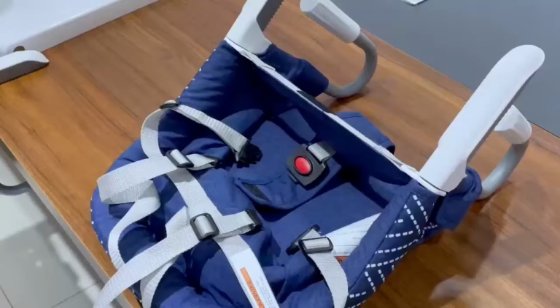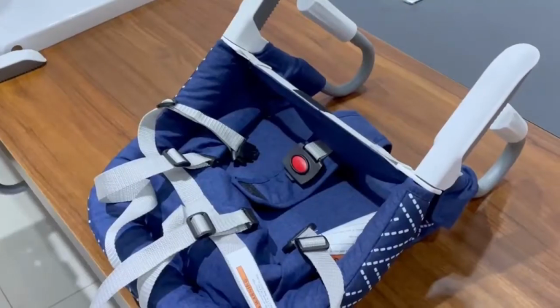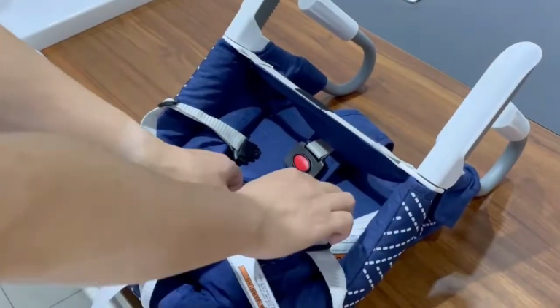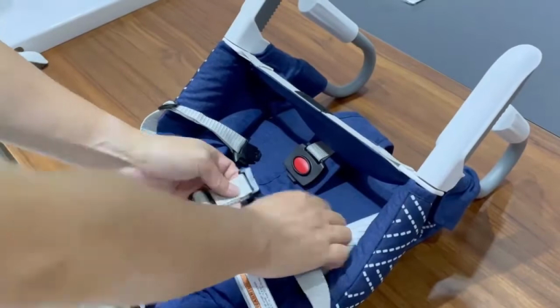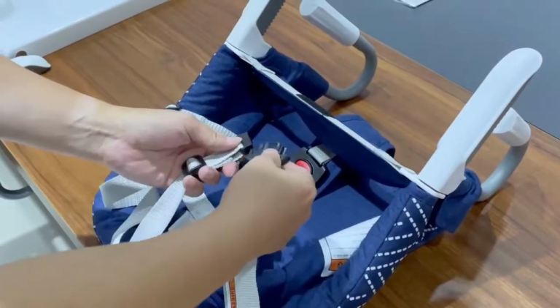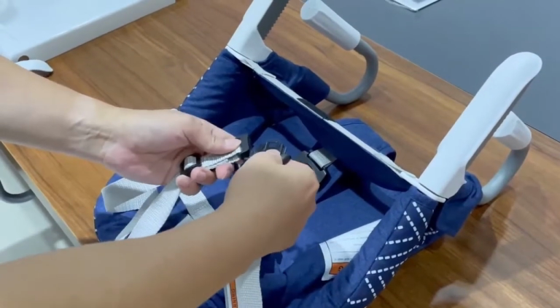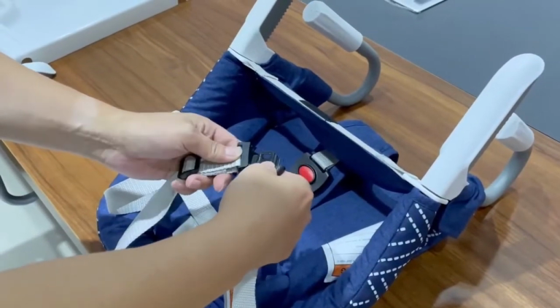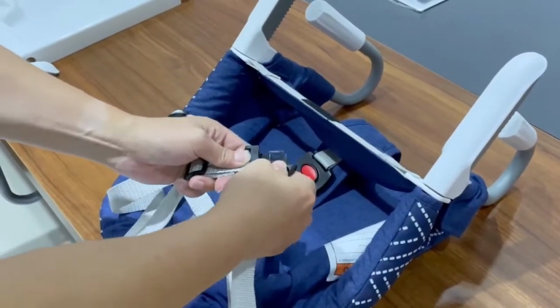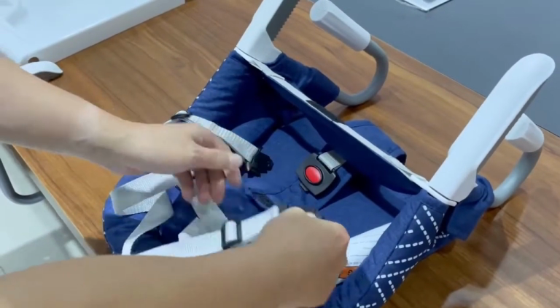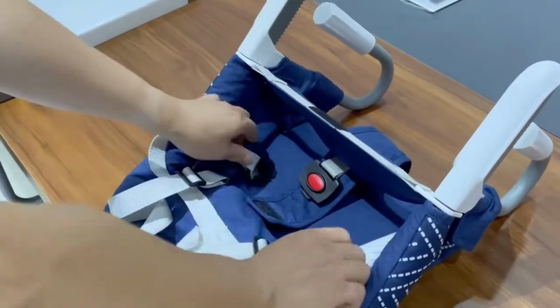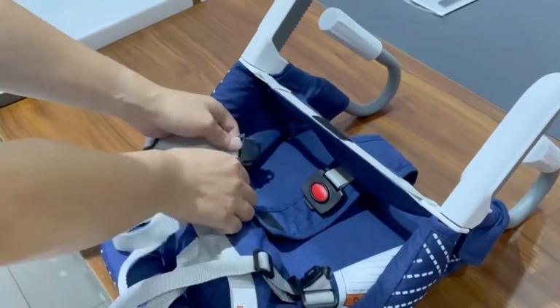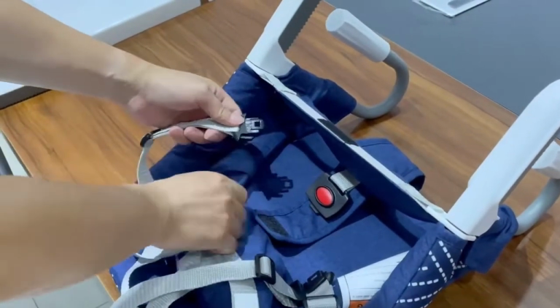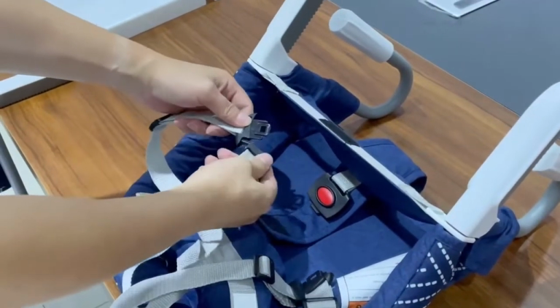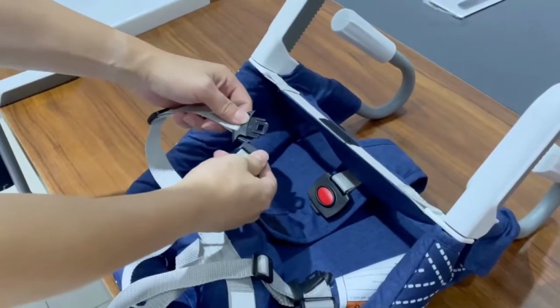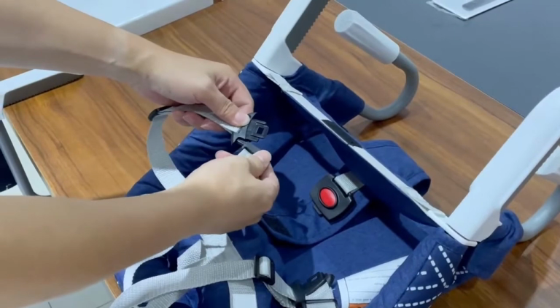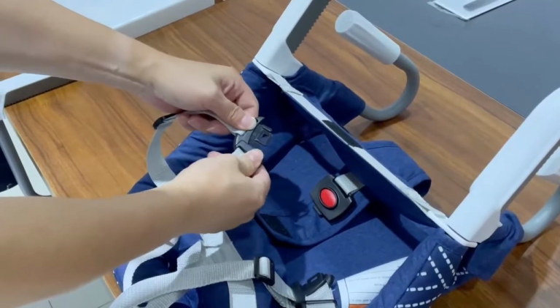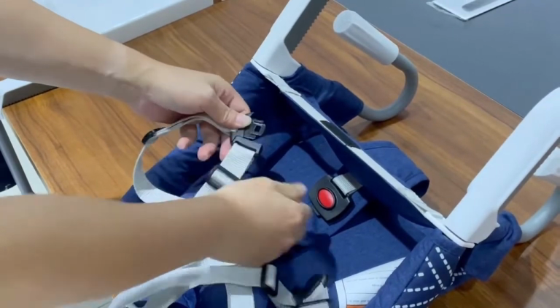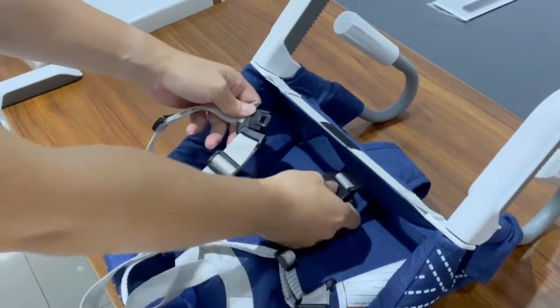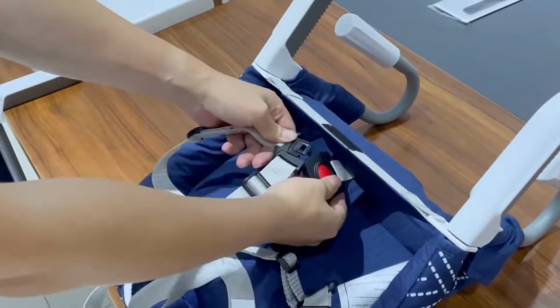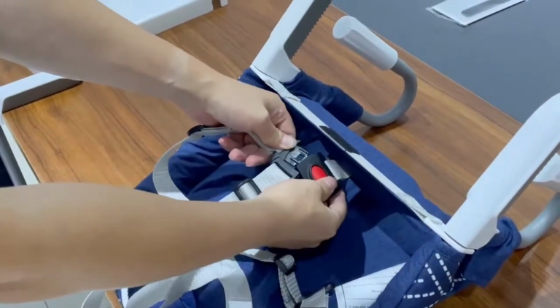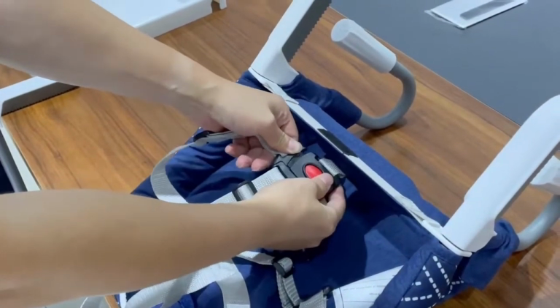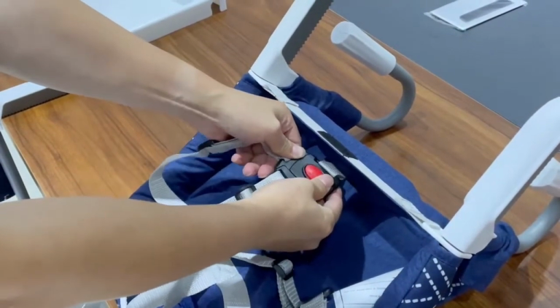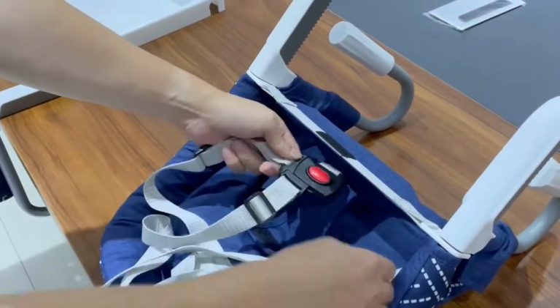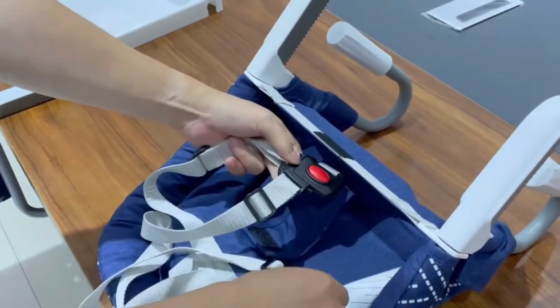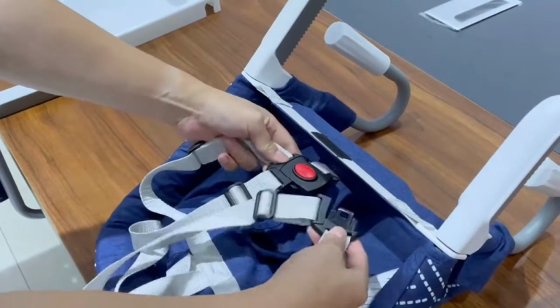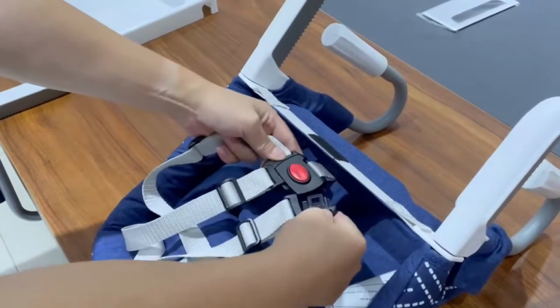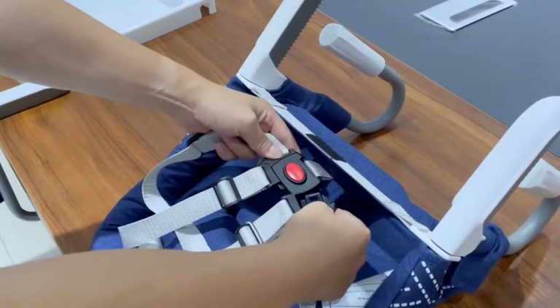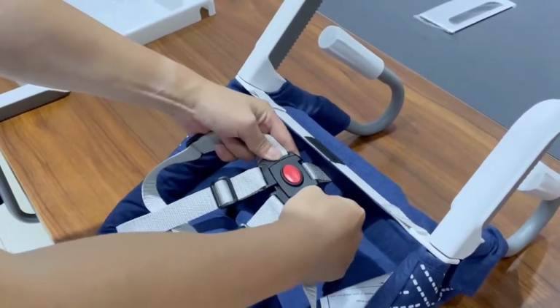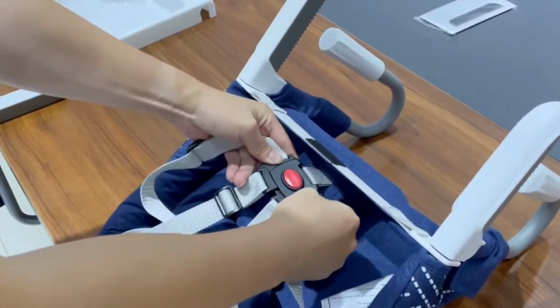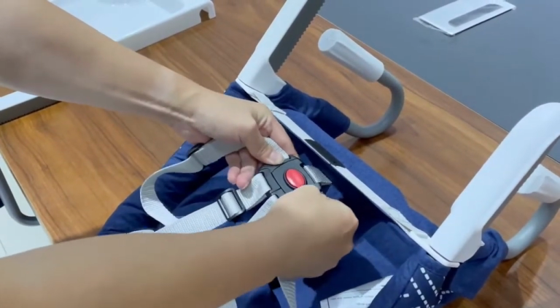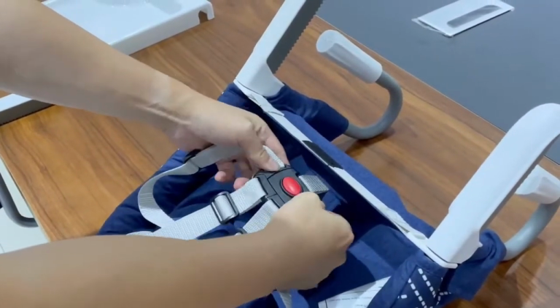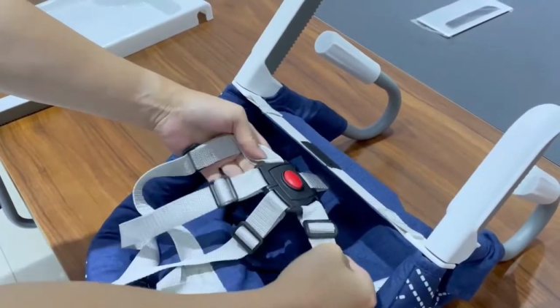This table side chair is equipped with a 5-point seat belt, which can protect the safety of the baby to a greater extent and parents are more assured. Suitable for most tables, easy to fold, small size.